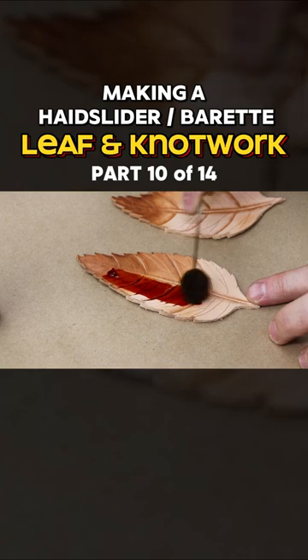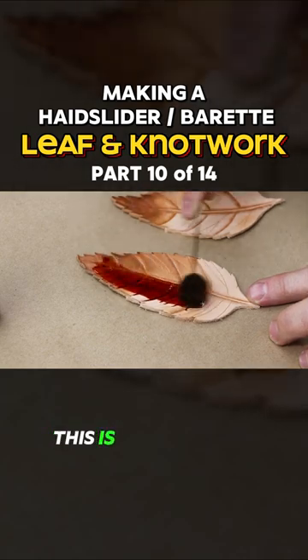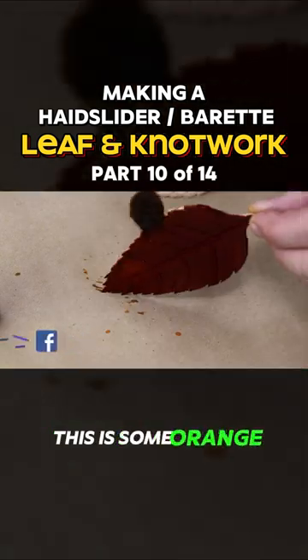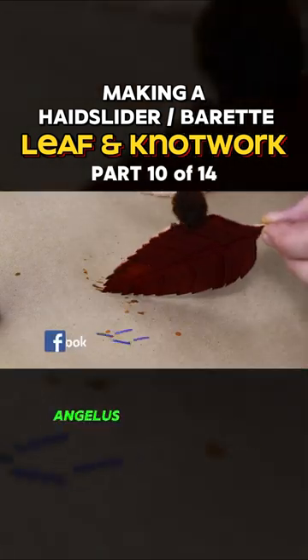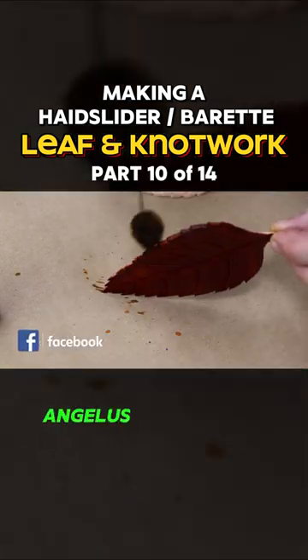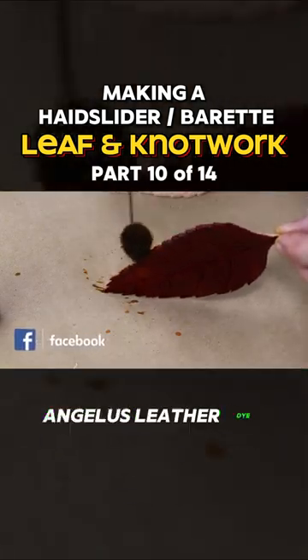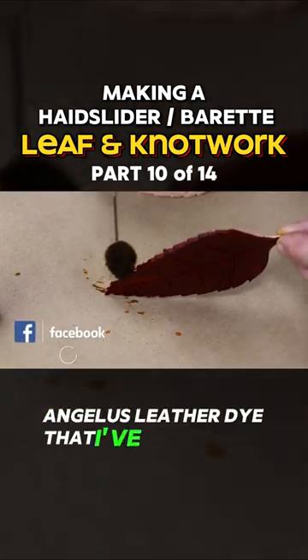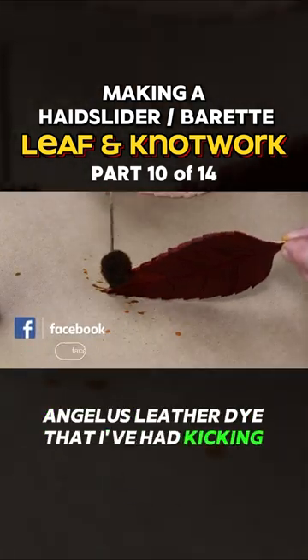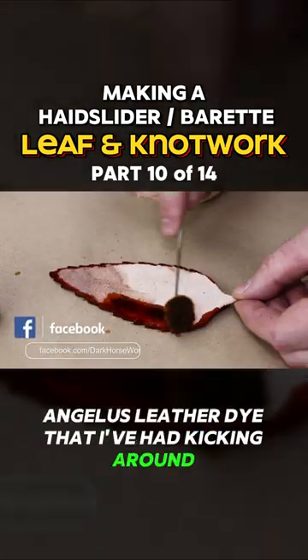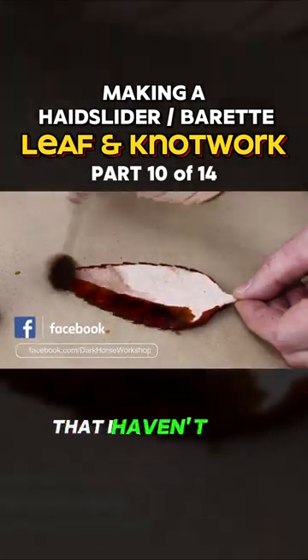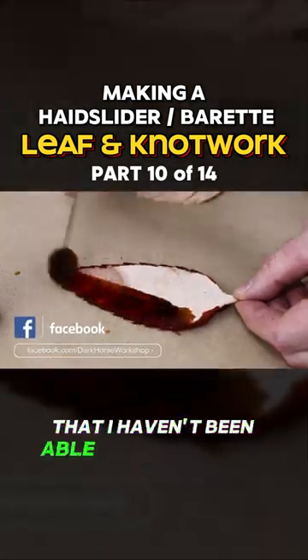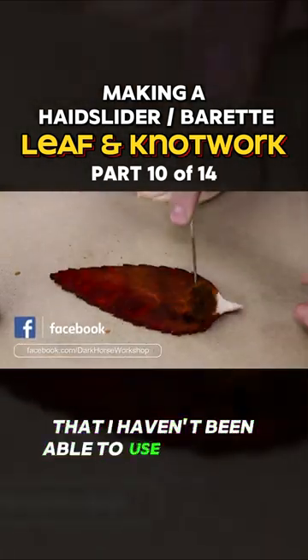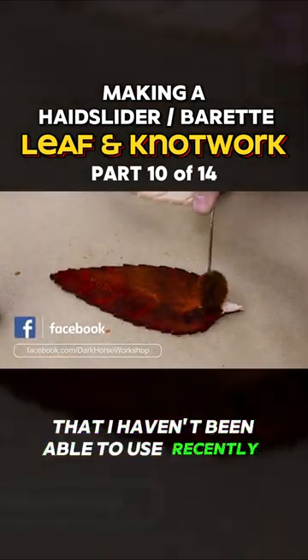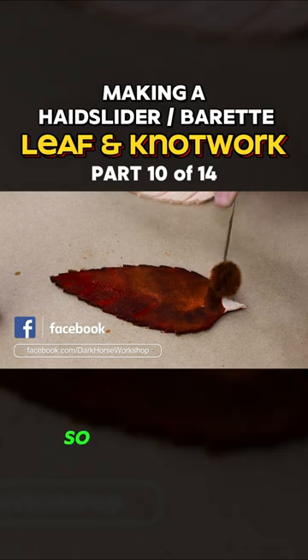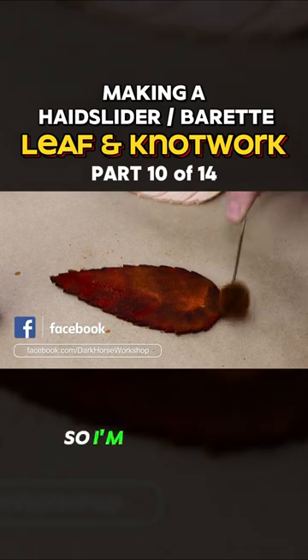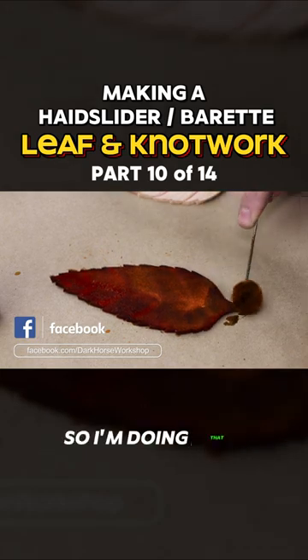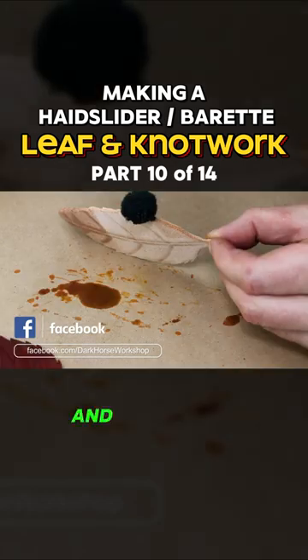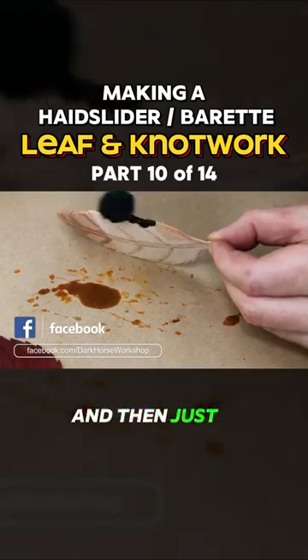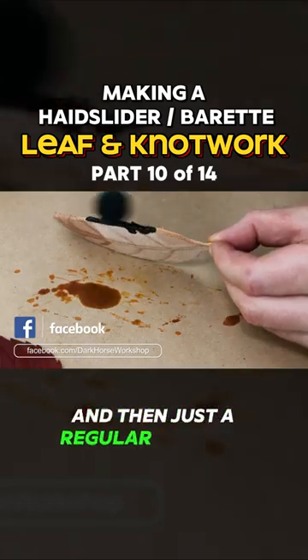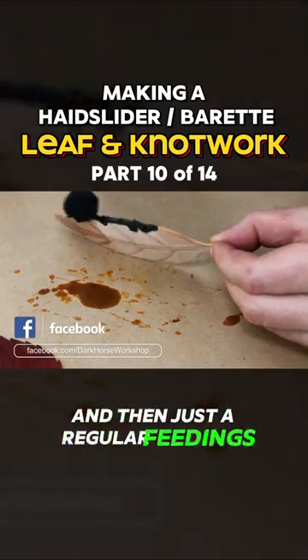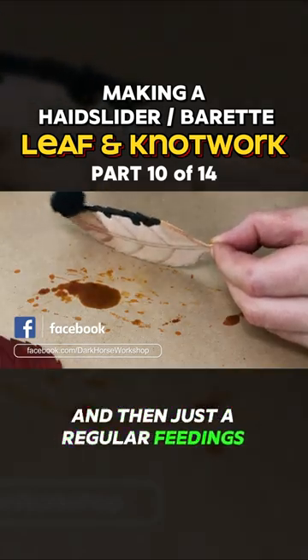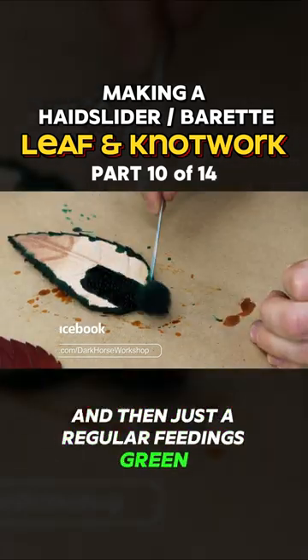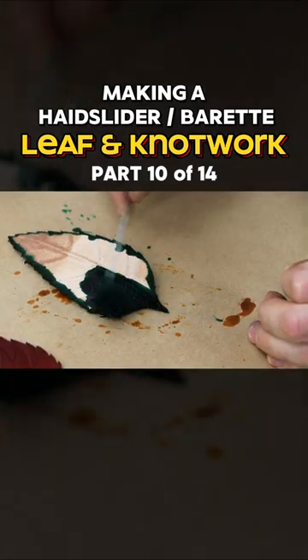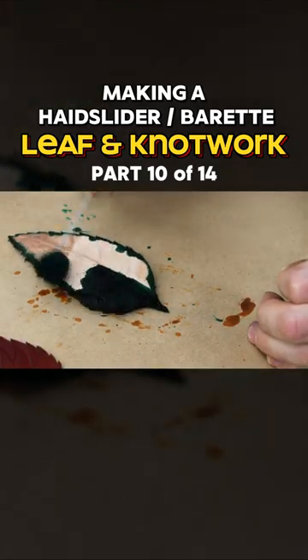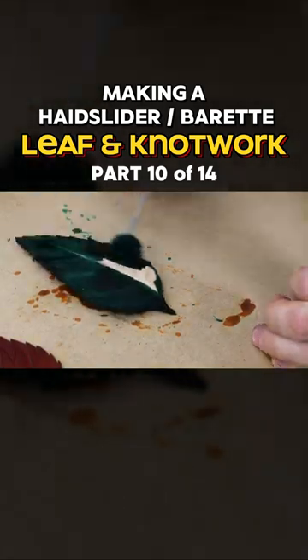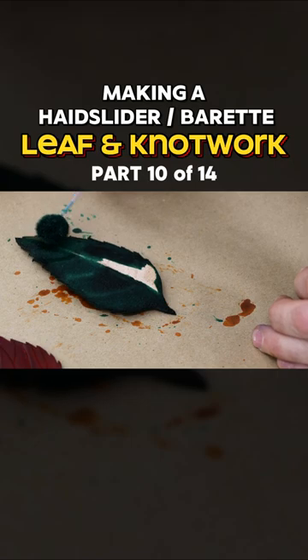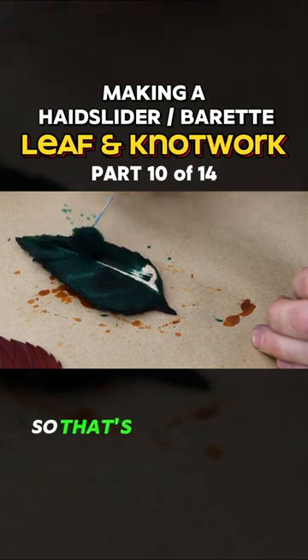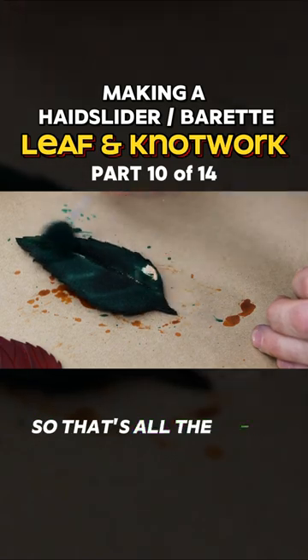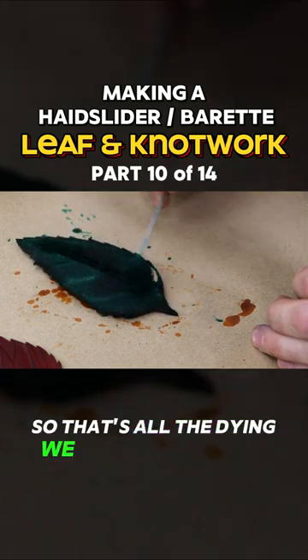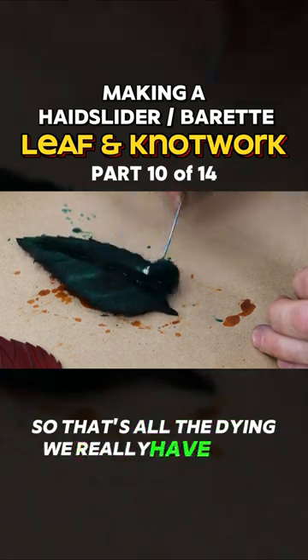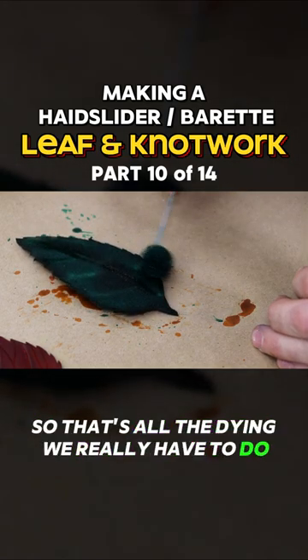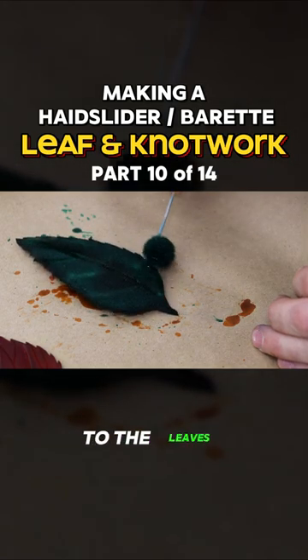This is some orange Angelus leather dye that I've had kicking around that I haven't been able to use recently, so I'm doing that. And then just a regular Feebing's green. So that's all the dyeing we really have to do to the leaves.